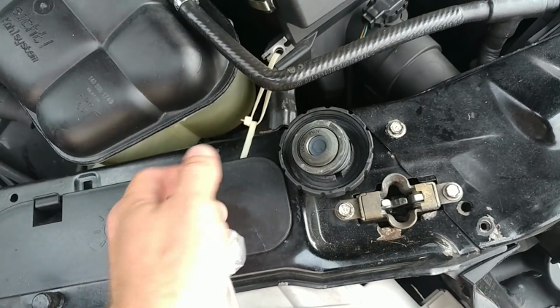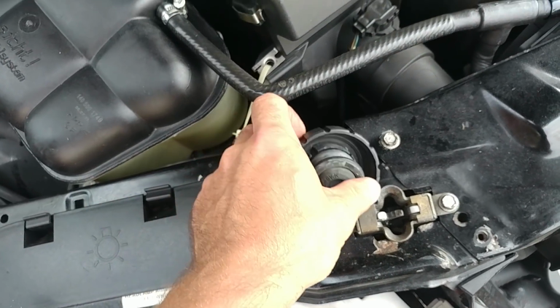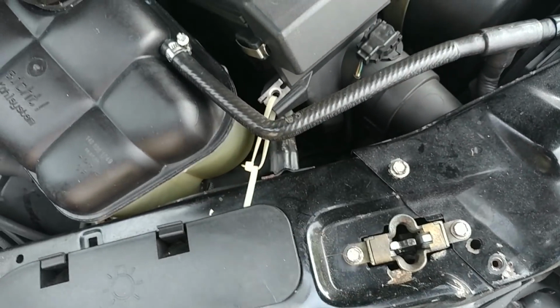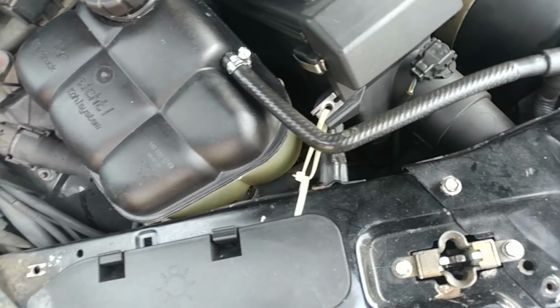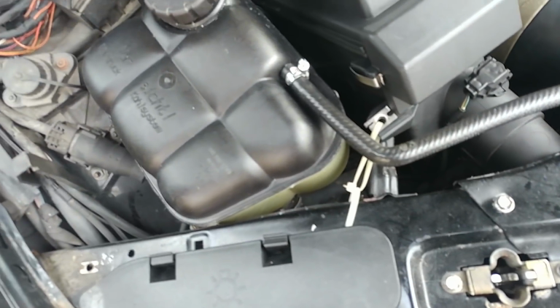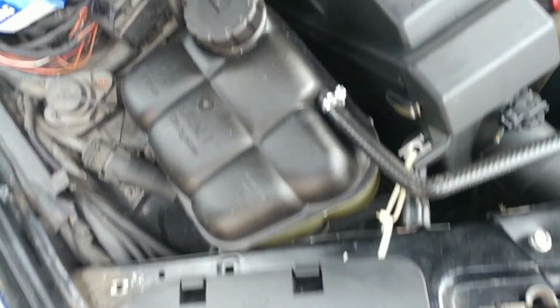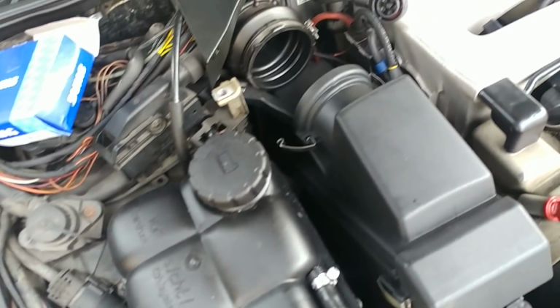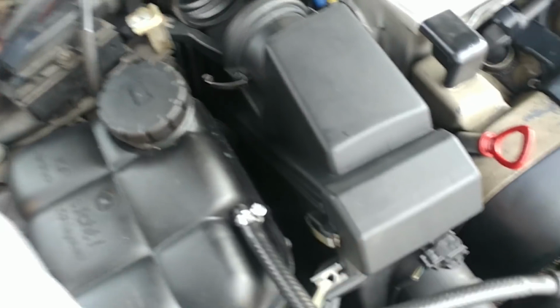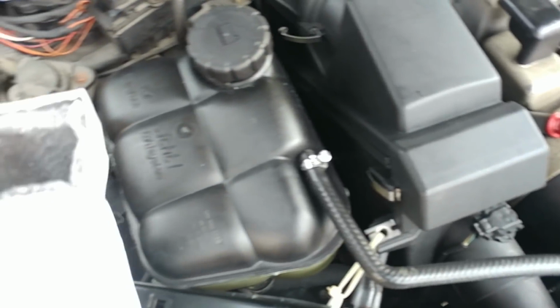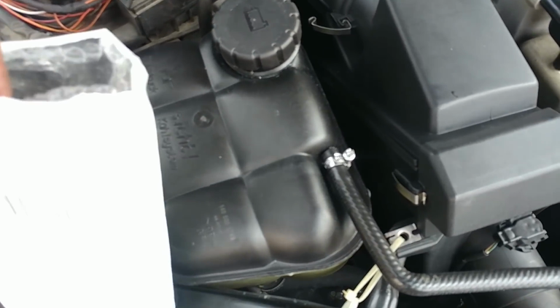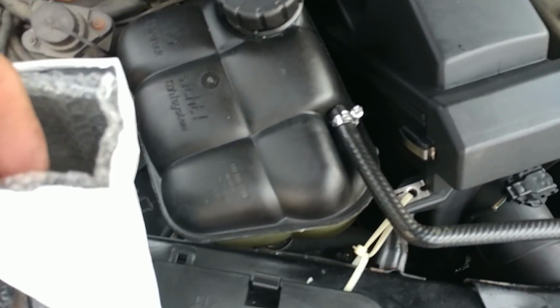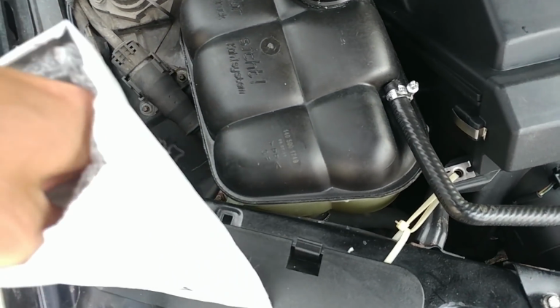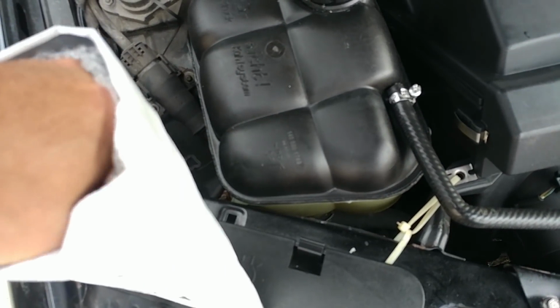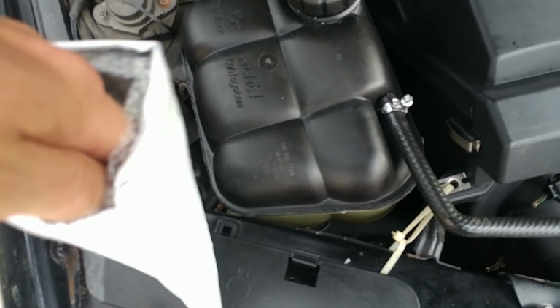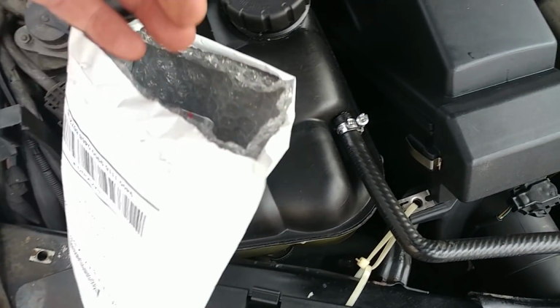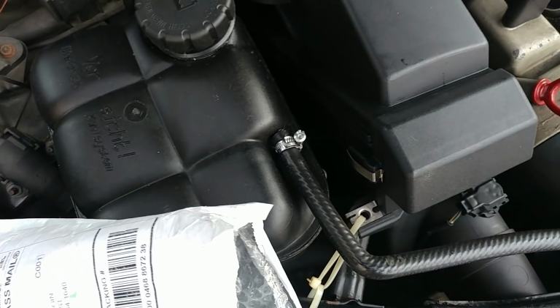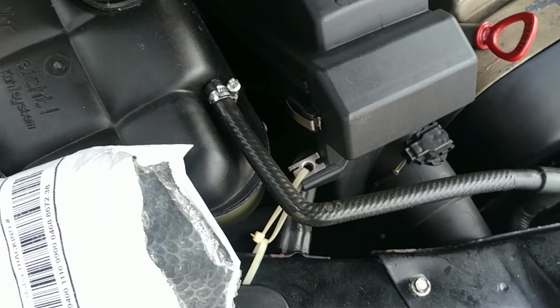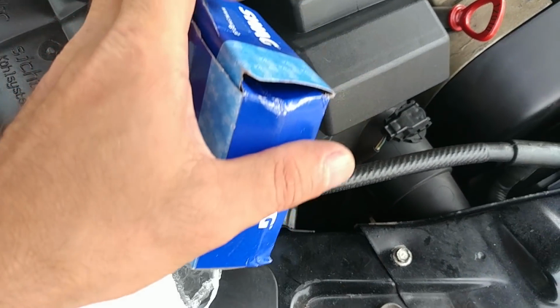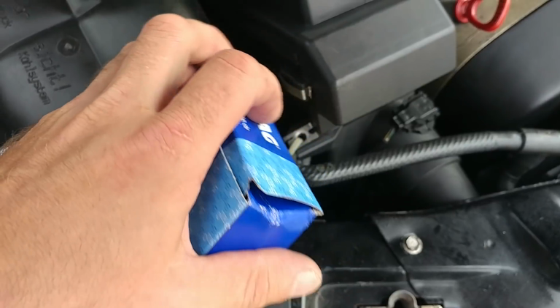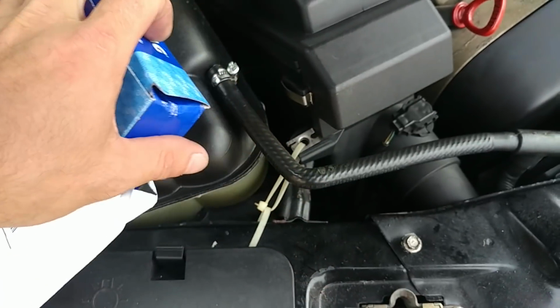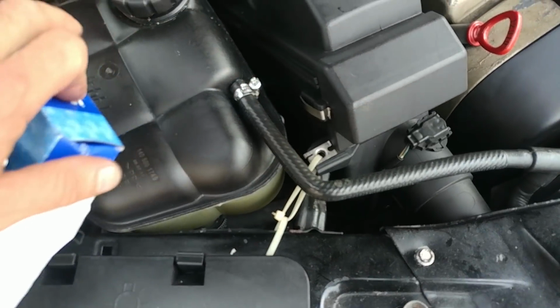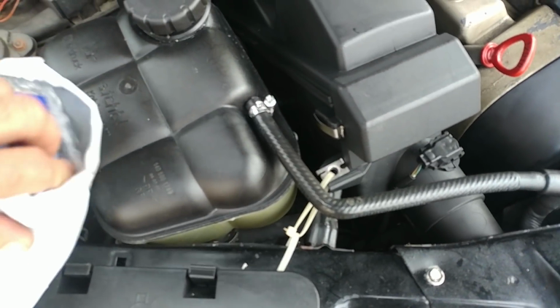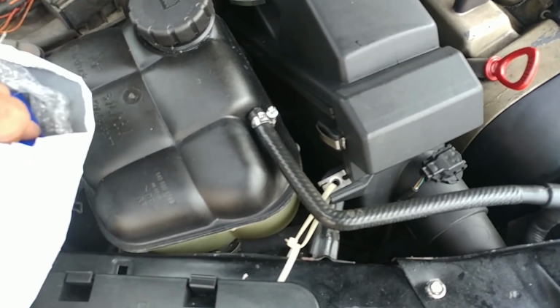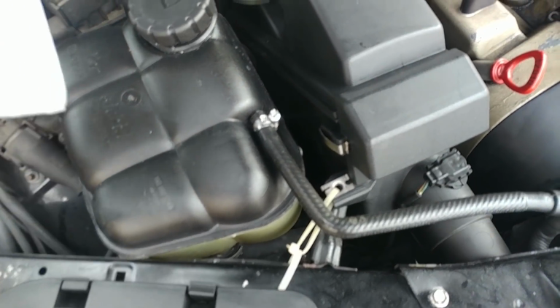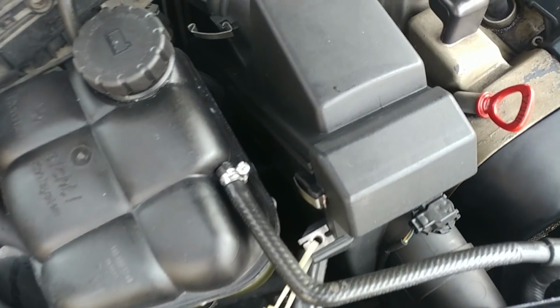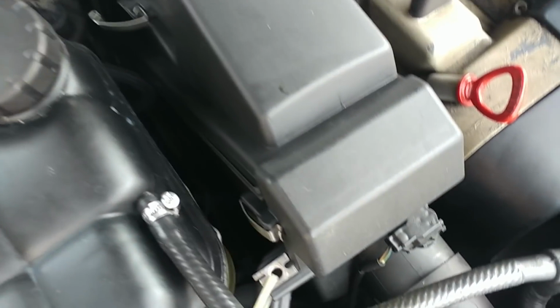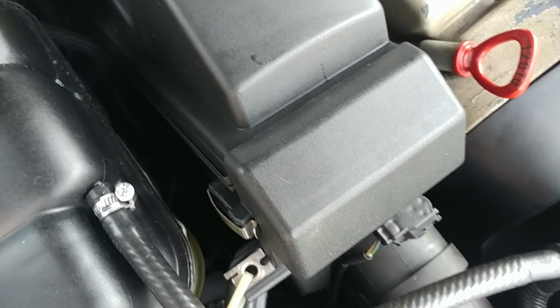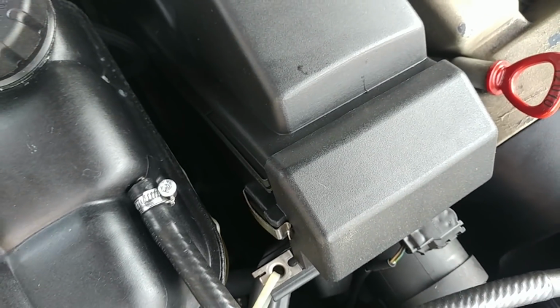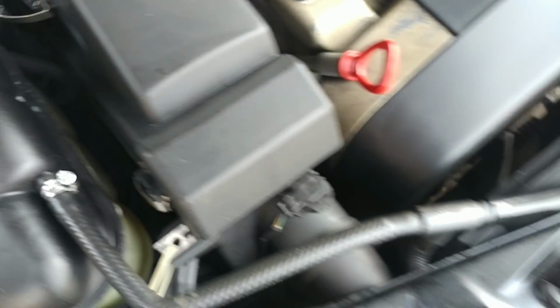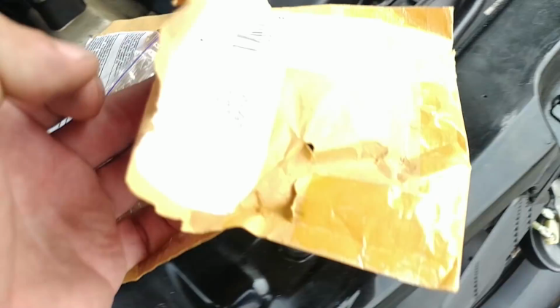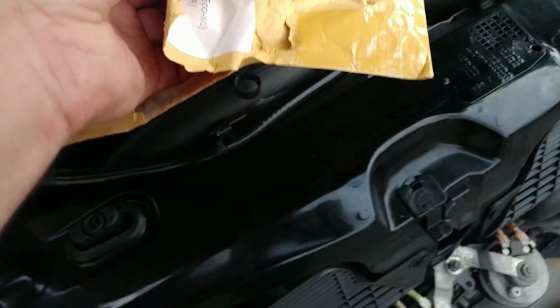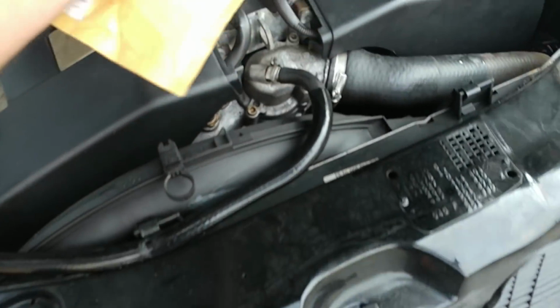The coolant temperature sensor had to be replaced because of the computer readout discrepancy — we cannot have that. The coolant control valve also needed attention.